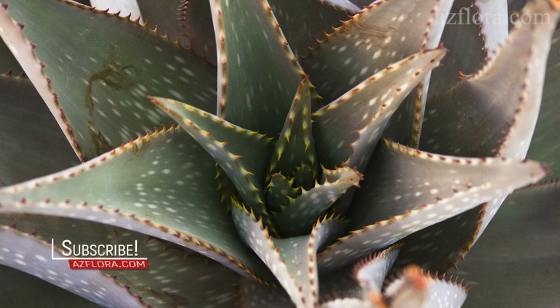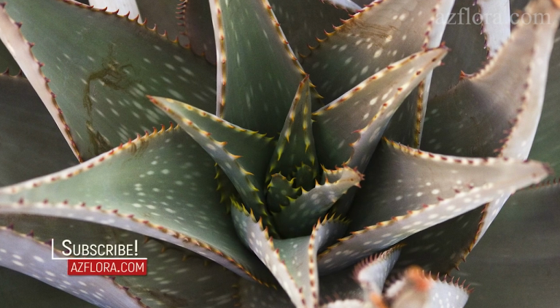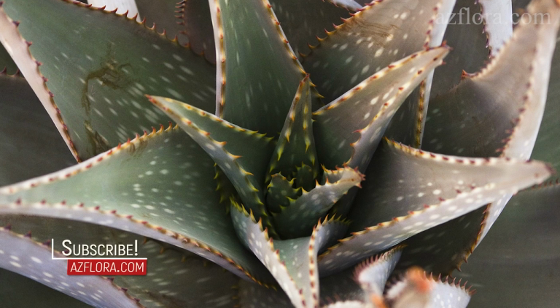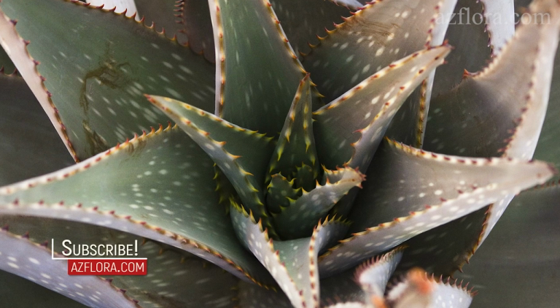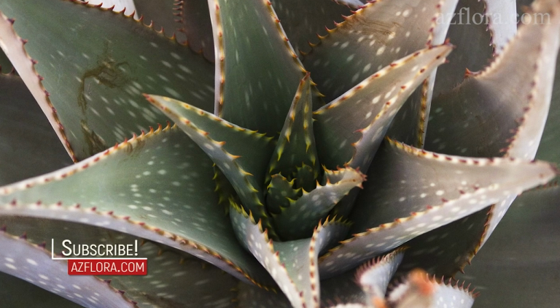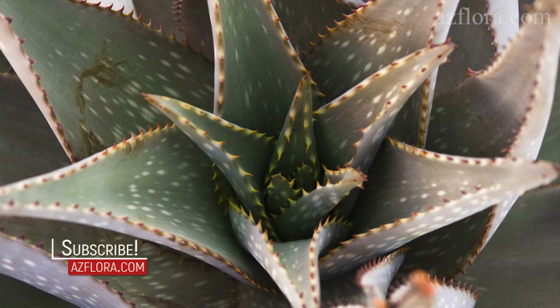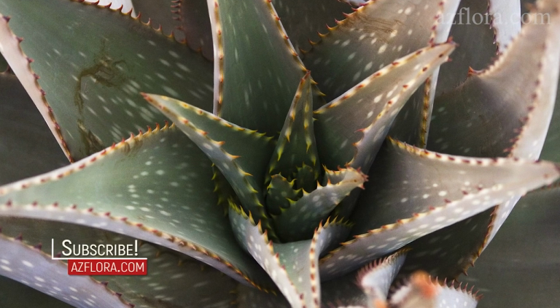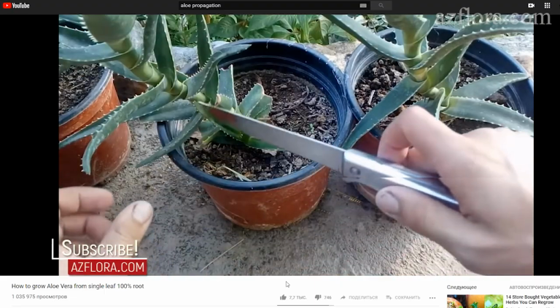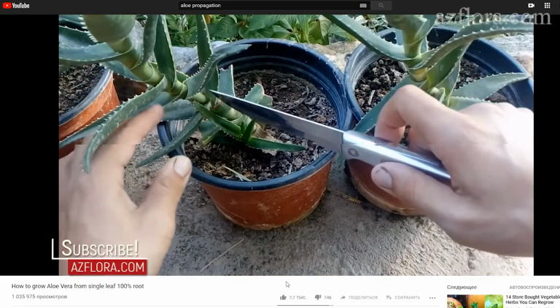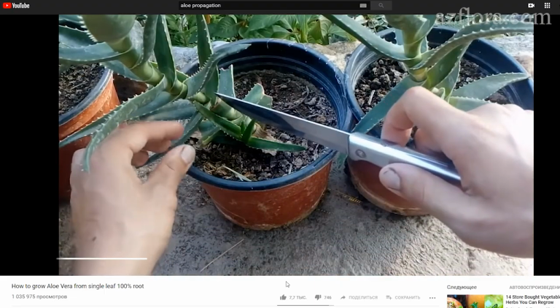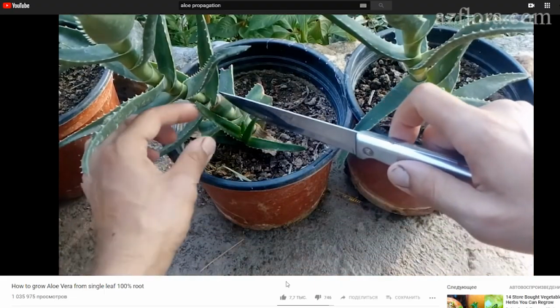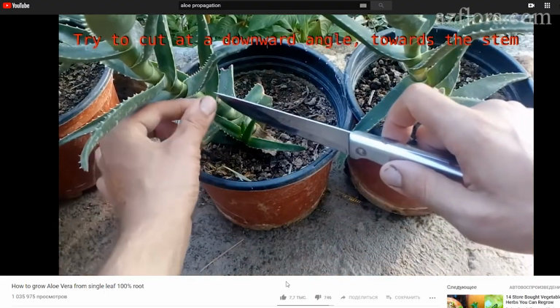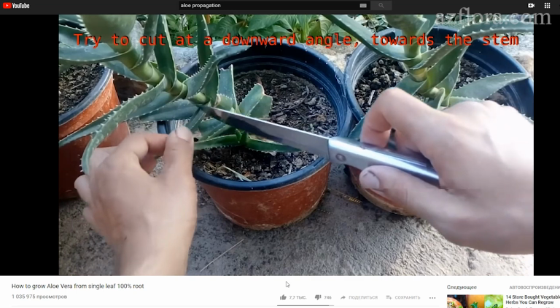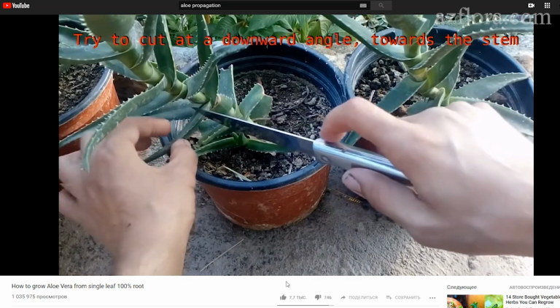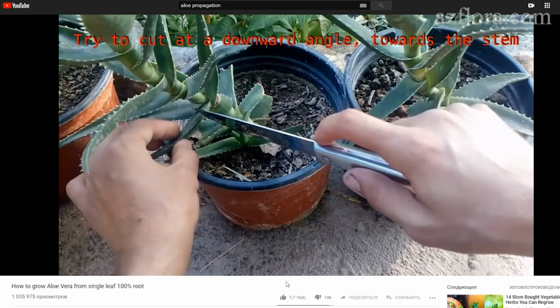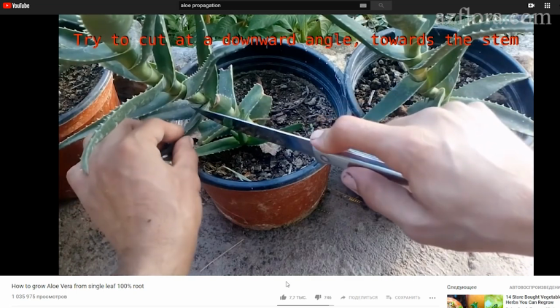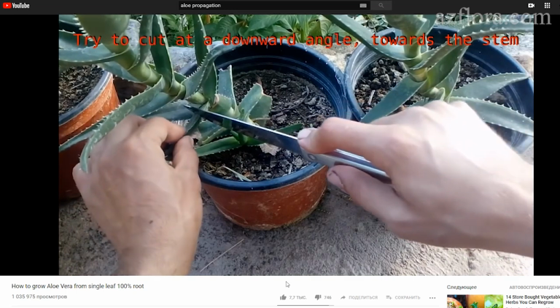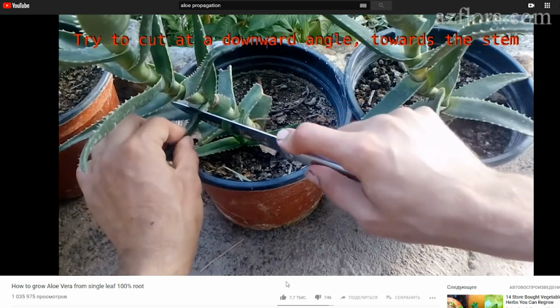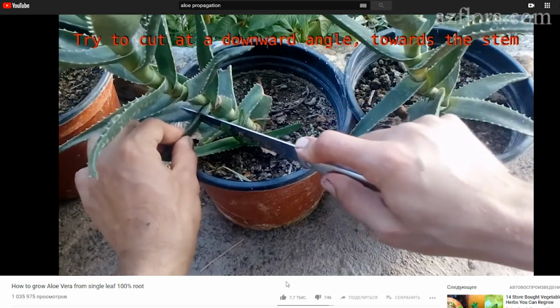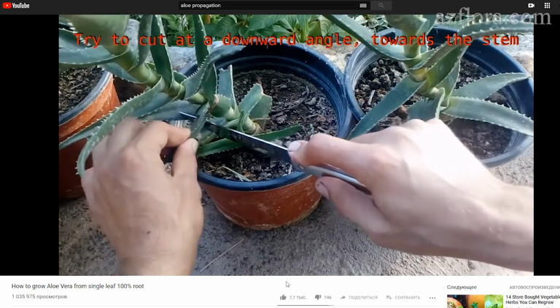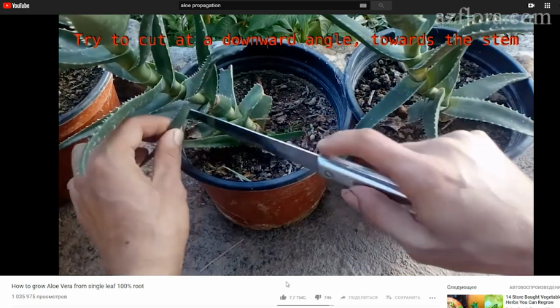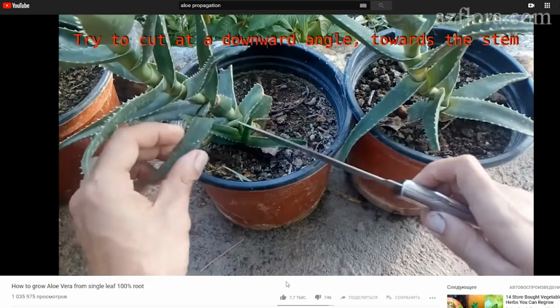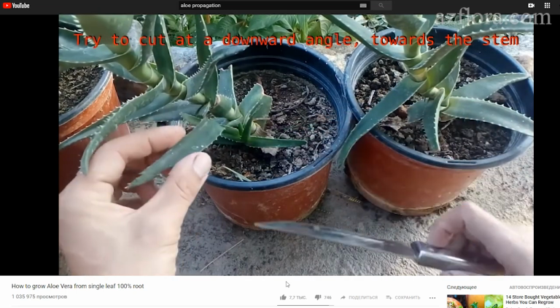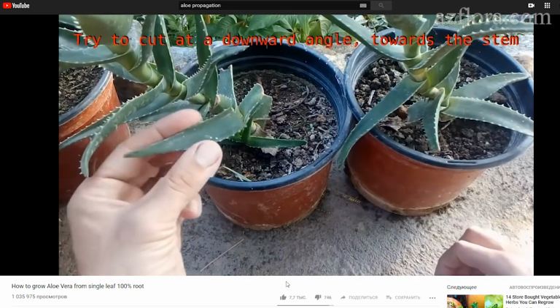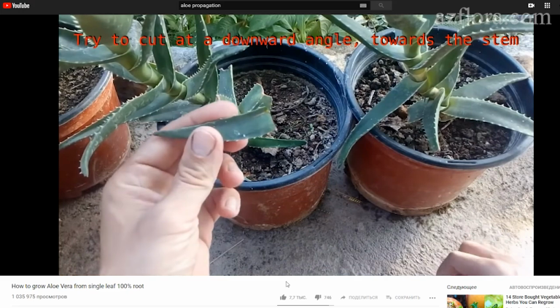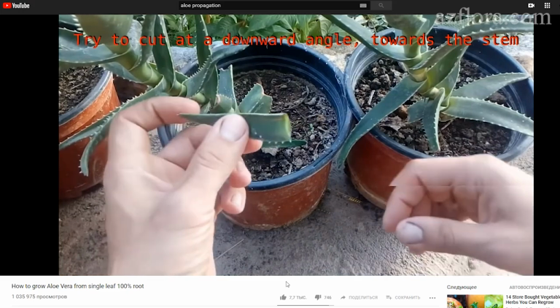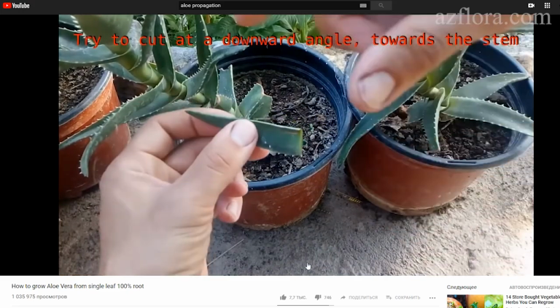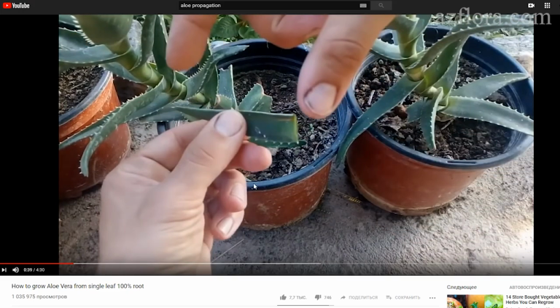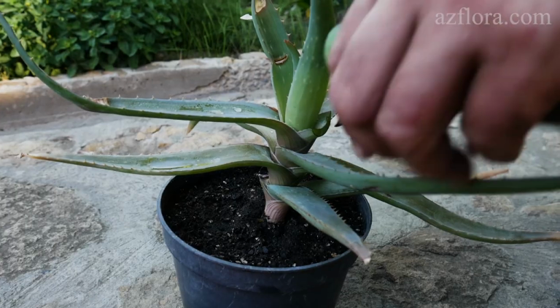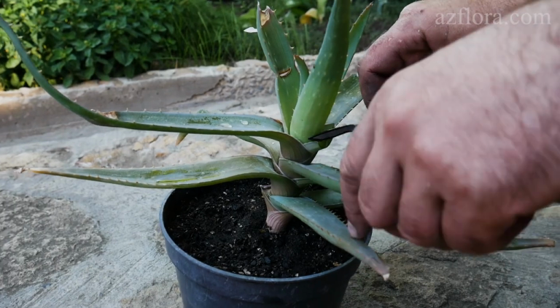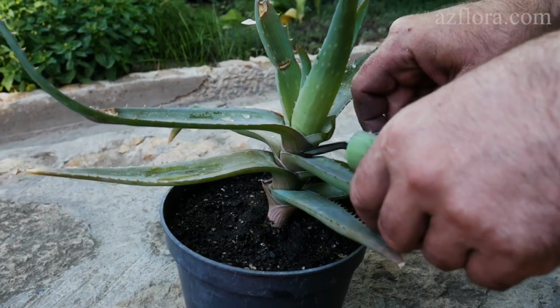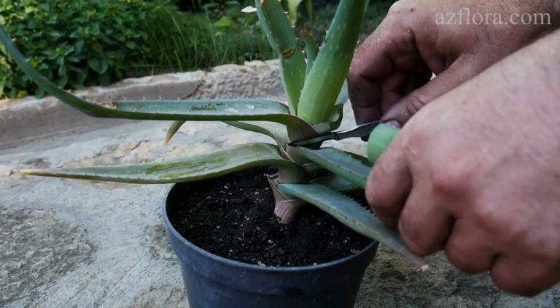The usual way to propagate the Aloe plant is by cutting the stem. However, we found a video on YouTube in which this plant was propagated using only one leaf. The link to the video is in the description below. We decided to try this method too.